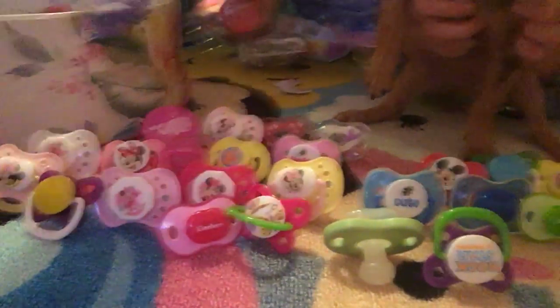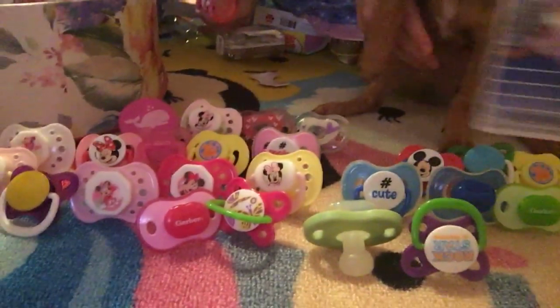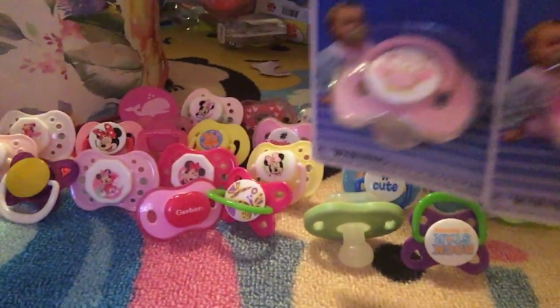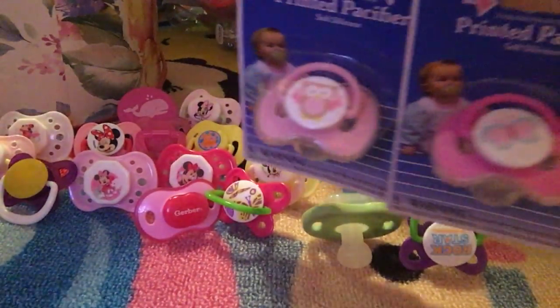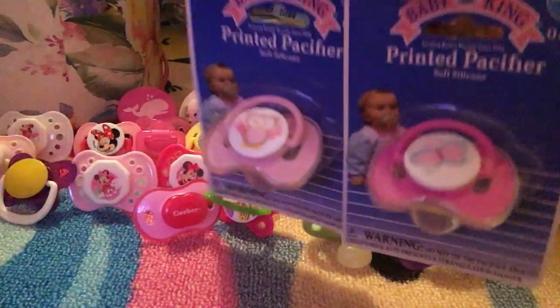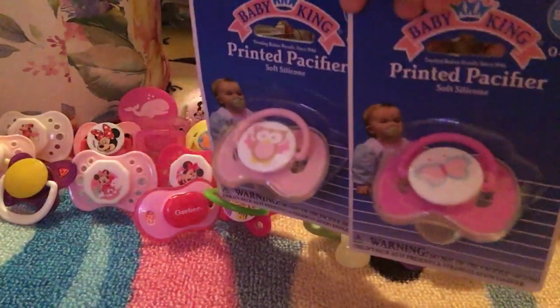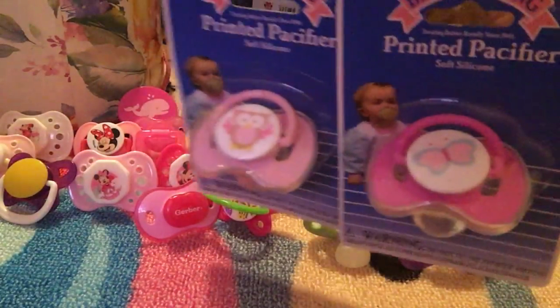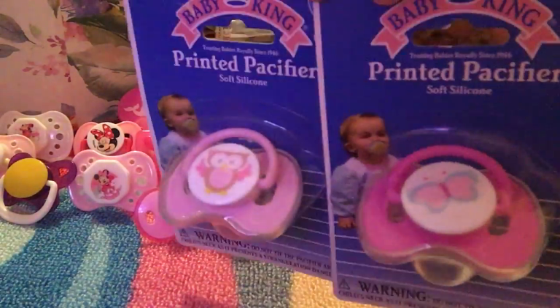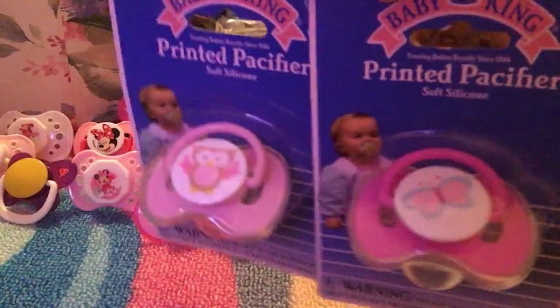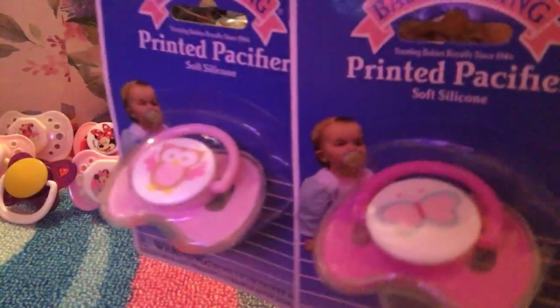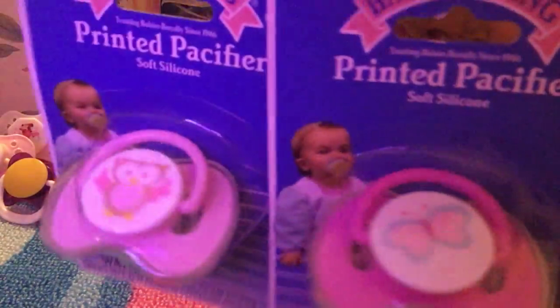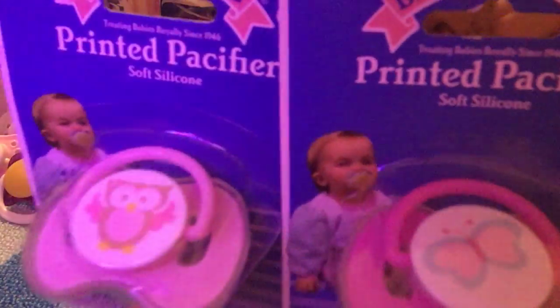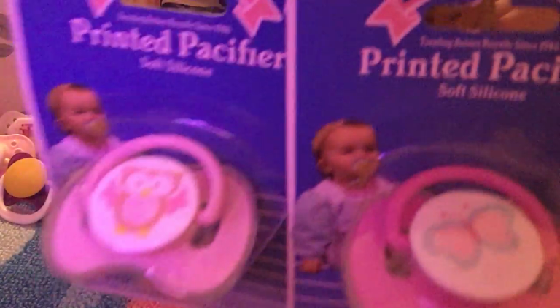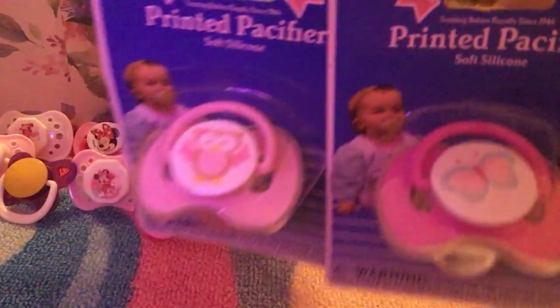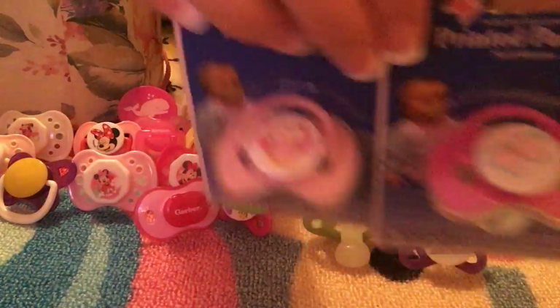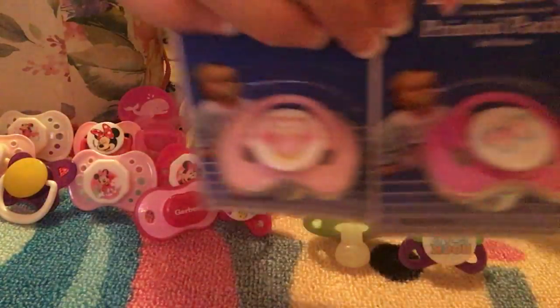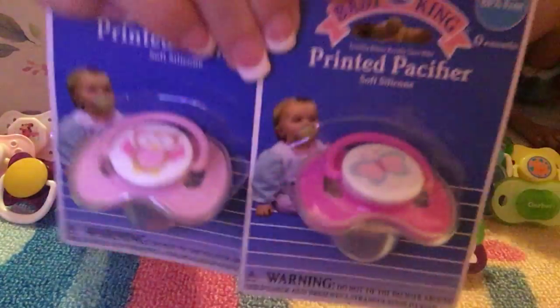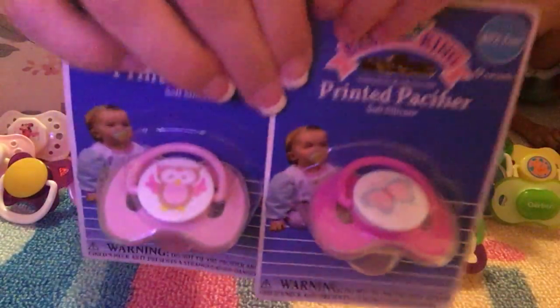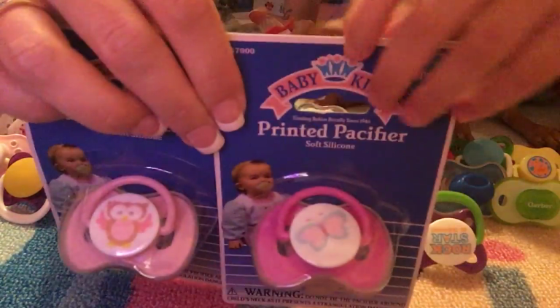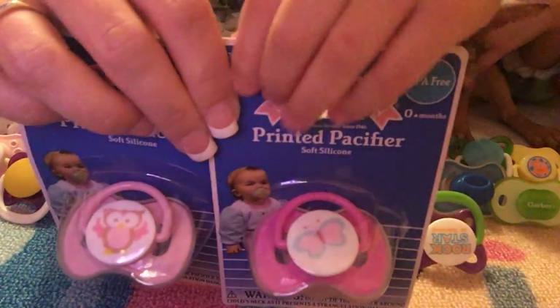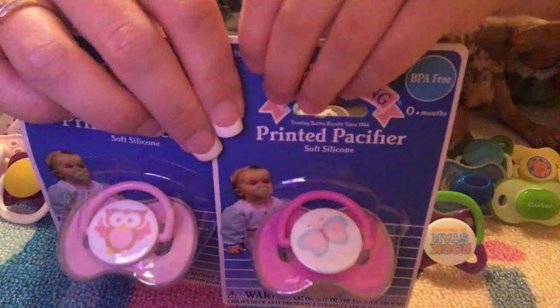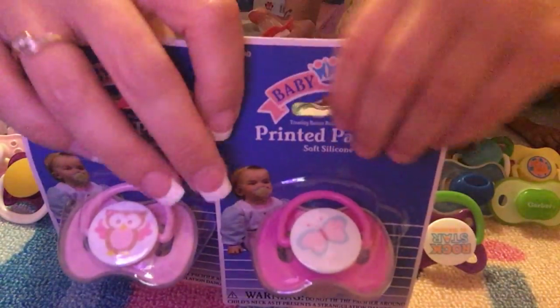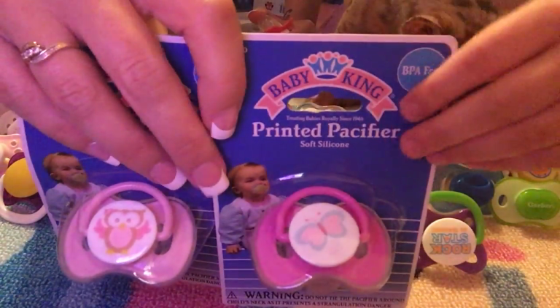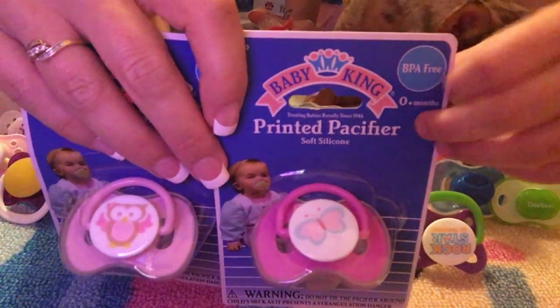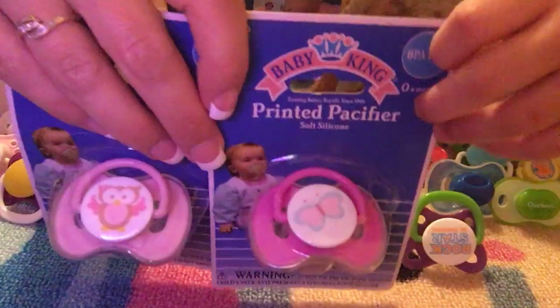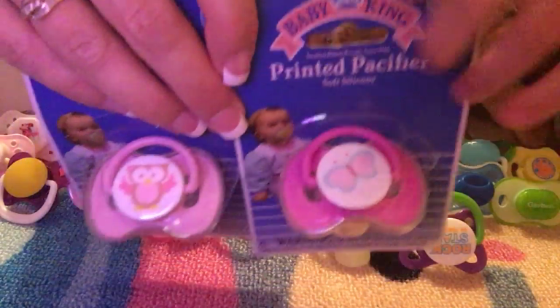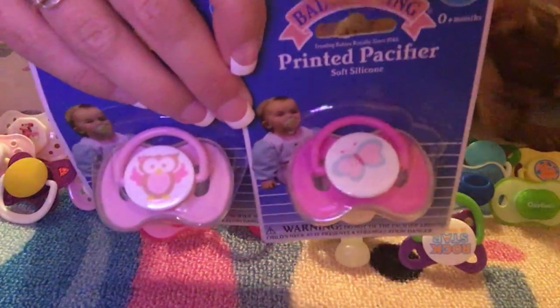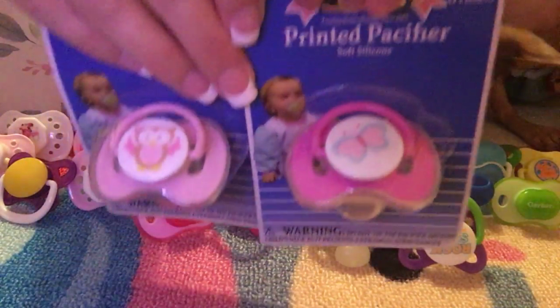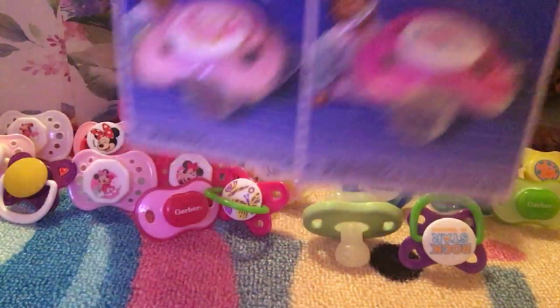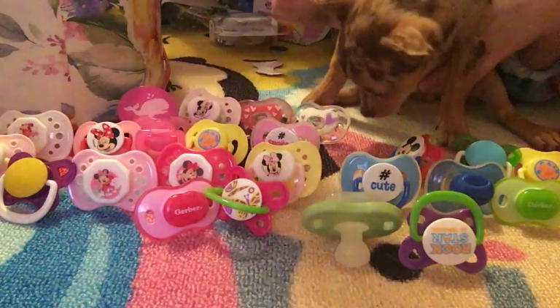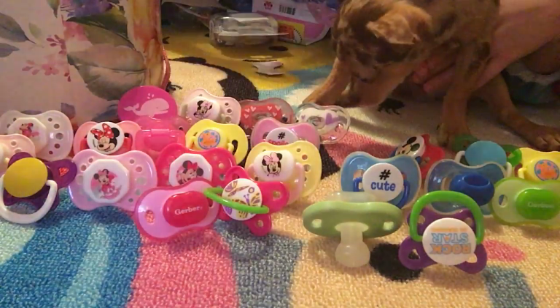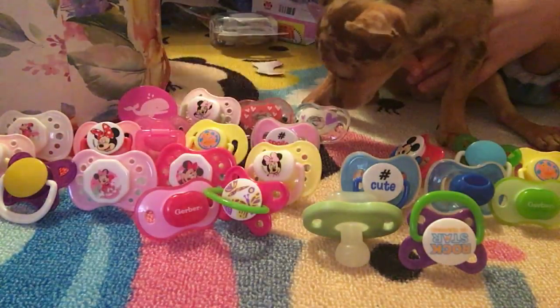Okay, what else we got? We have these two — an owl and a butterfly. These are from Dollar Tree. A Dollar Tree out of state had them and I was super excited to find those.